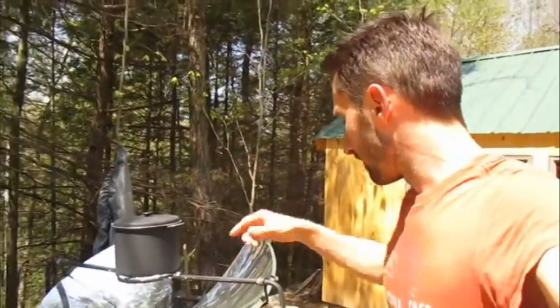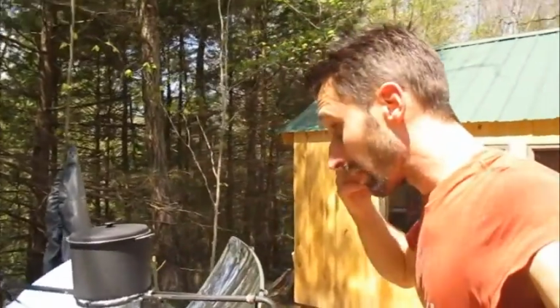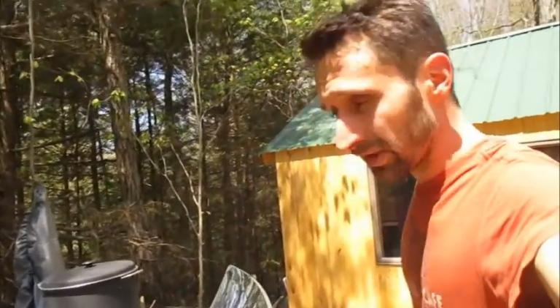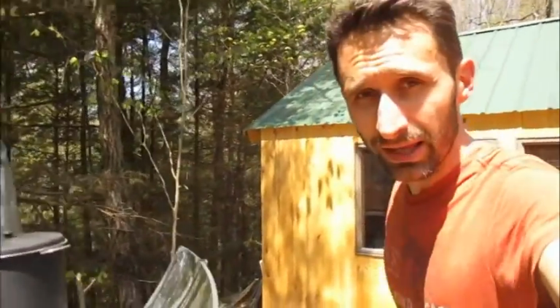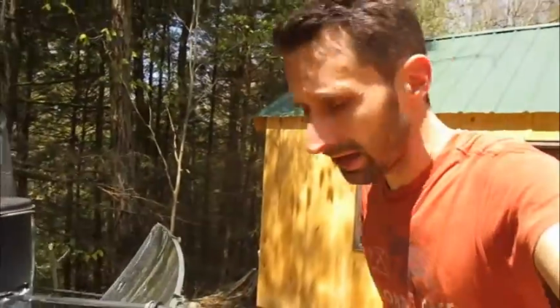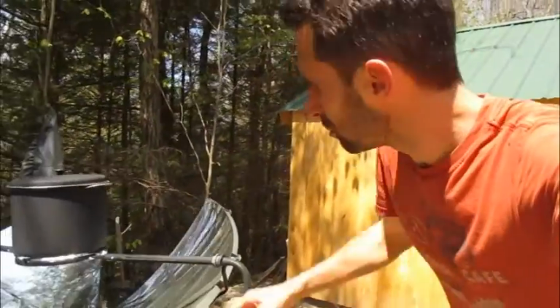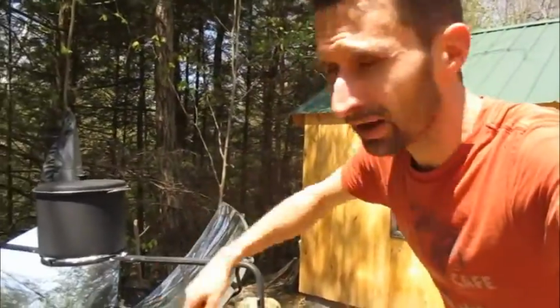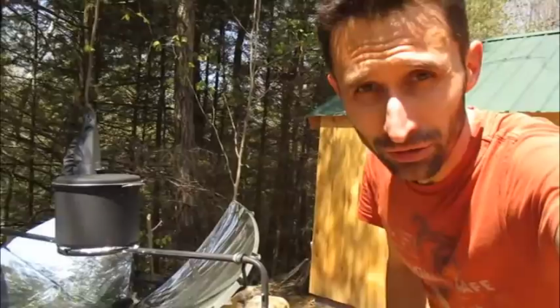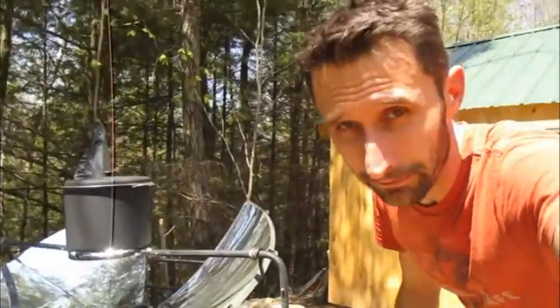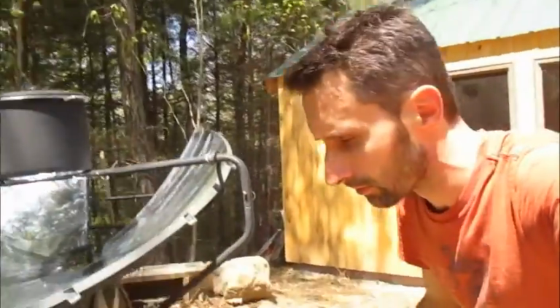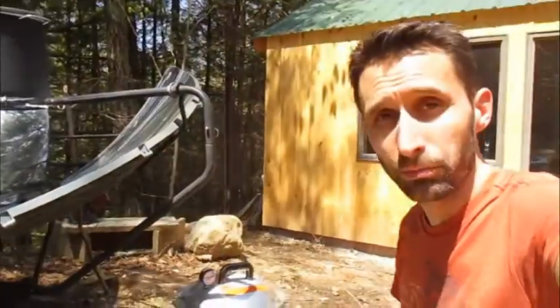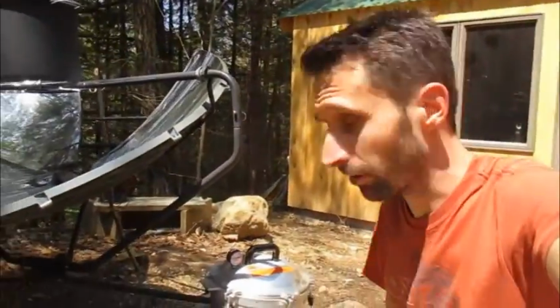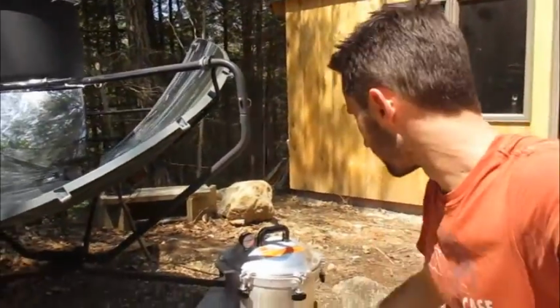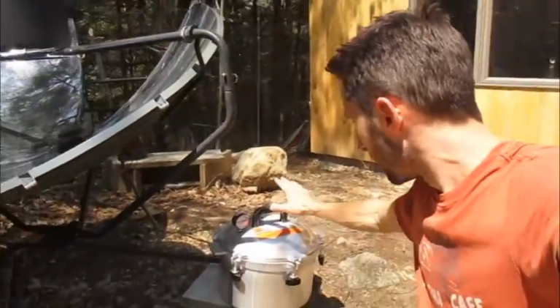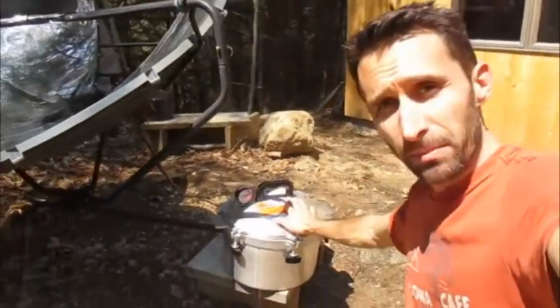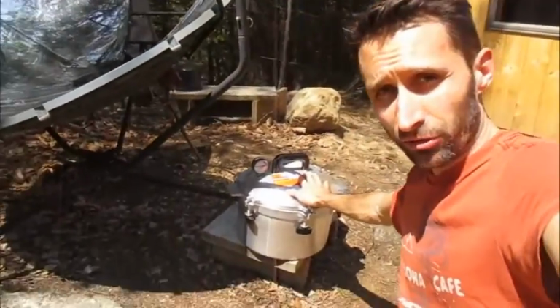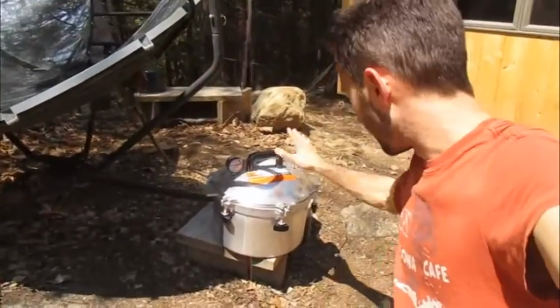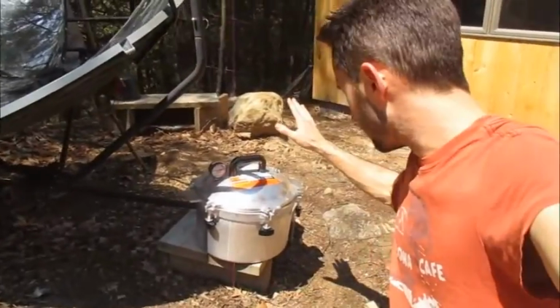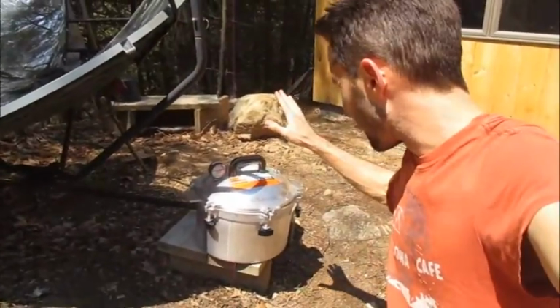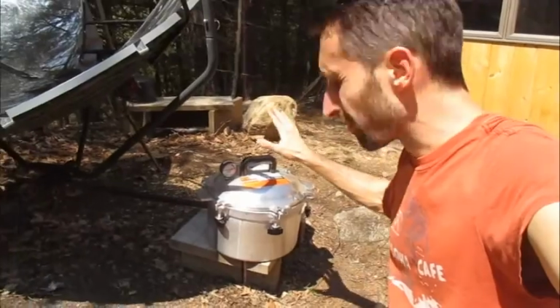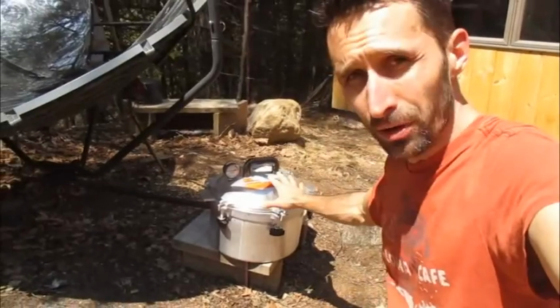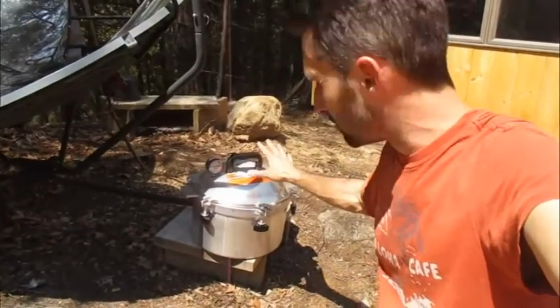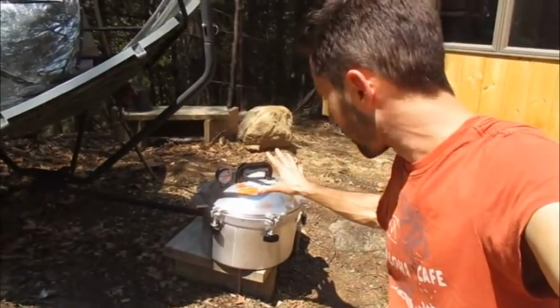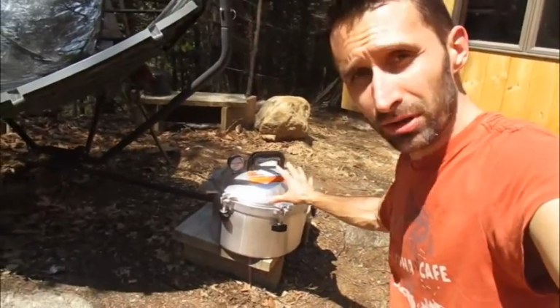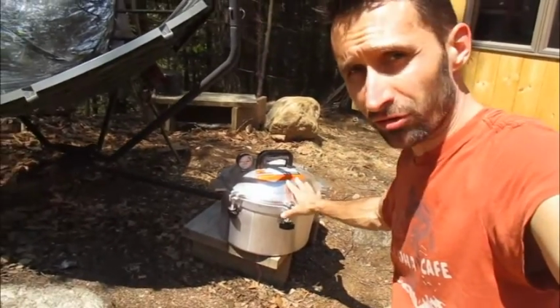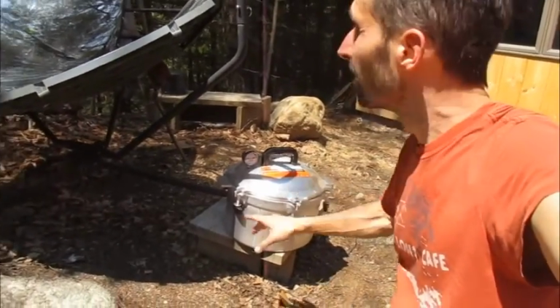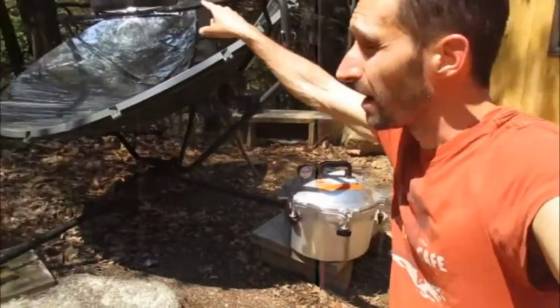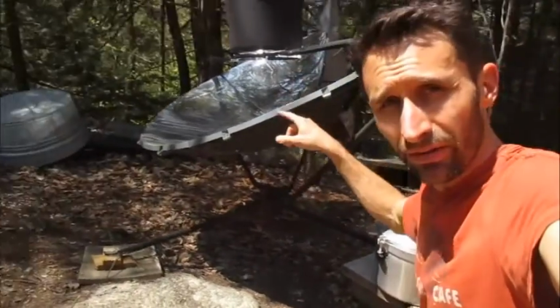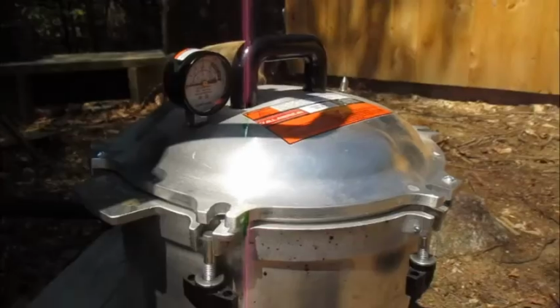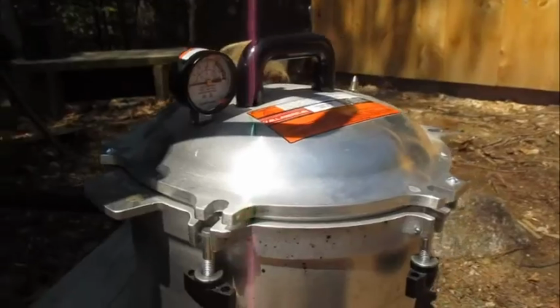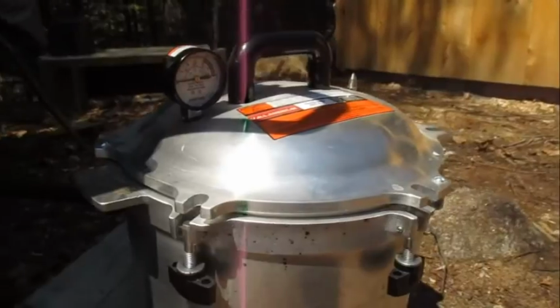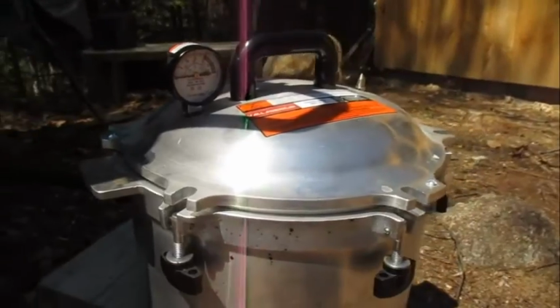The question I was given is: can you do pressure canning or run a pressure cooker? This is my pressure cooker. For my experiment, I did not actually put the pressure cooker up on the solar cooker, and that was for two reasons.